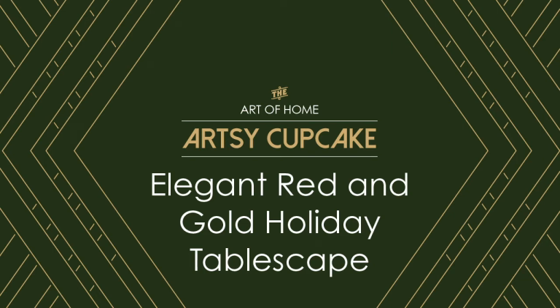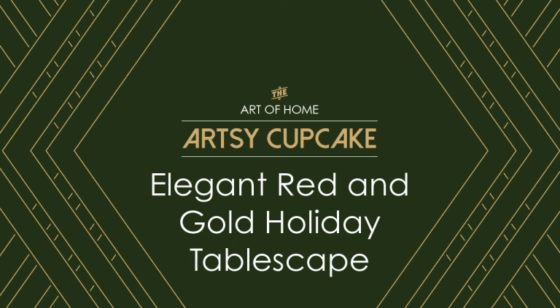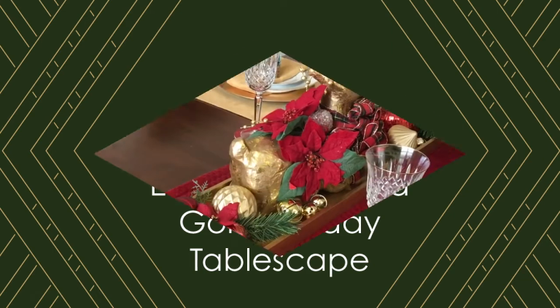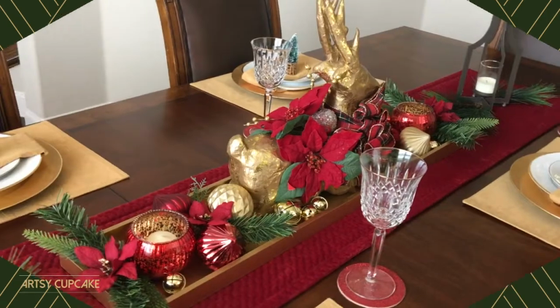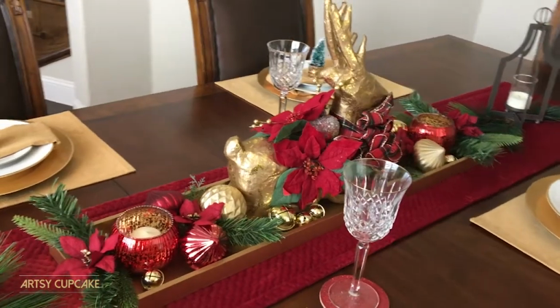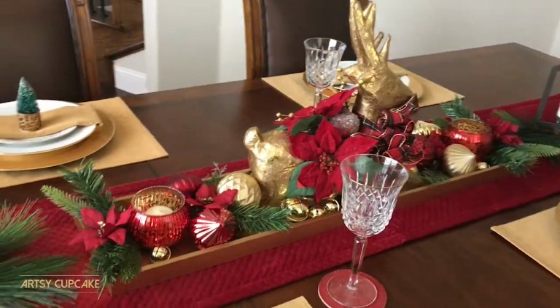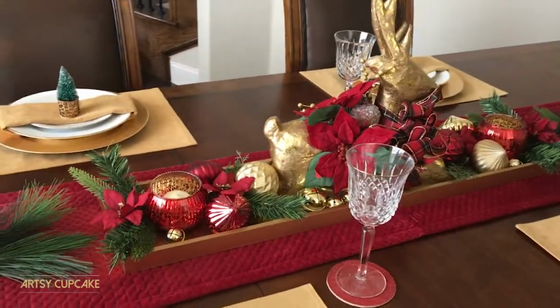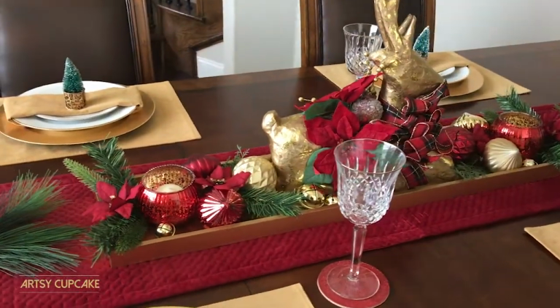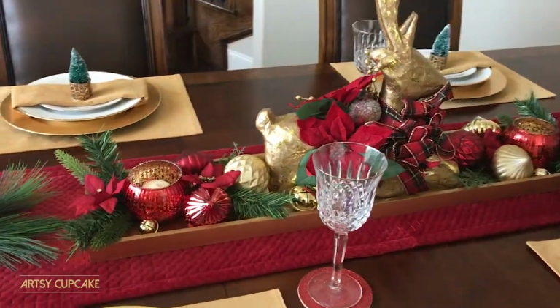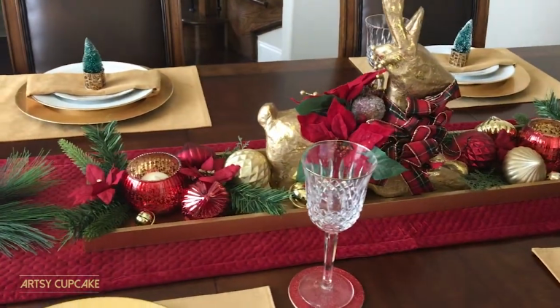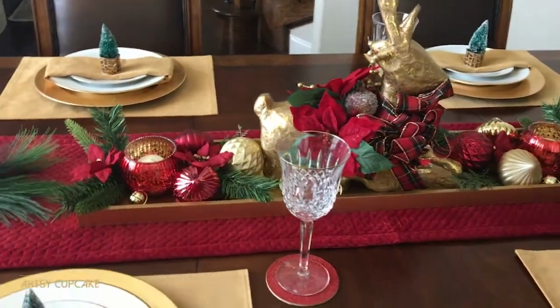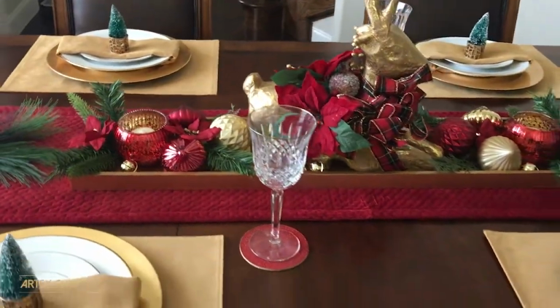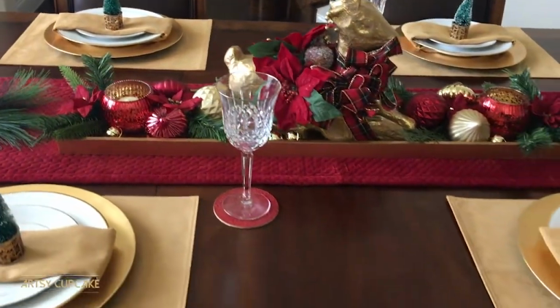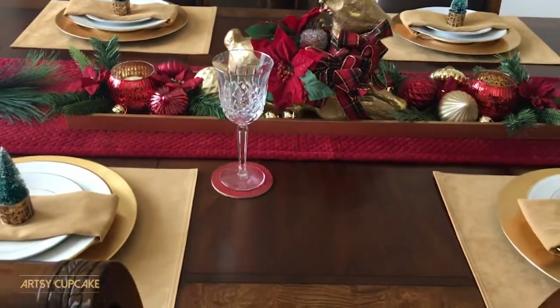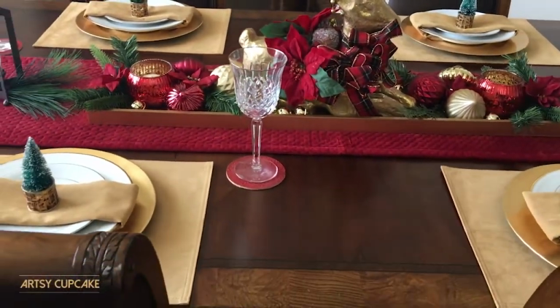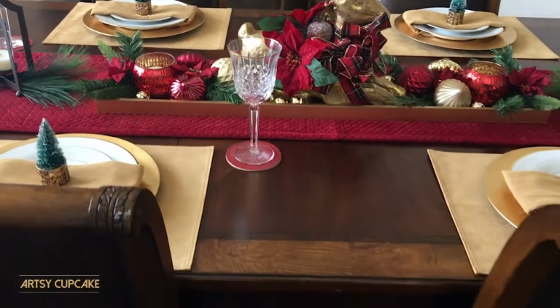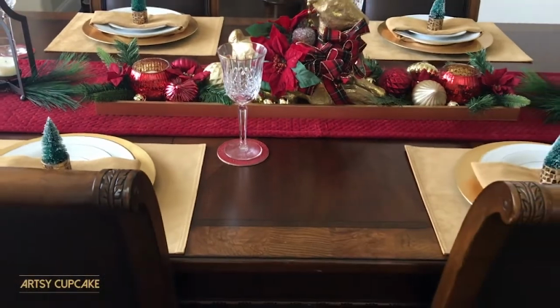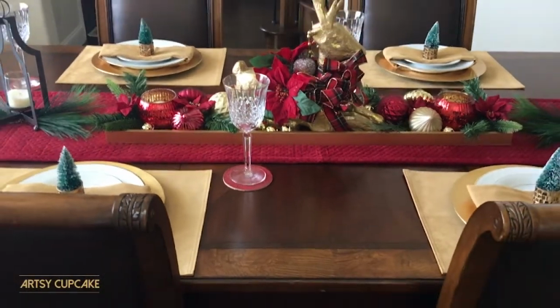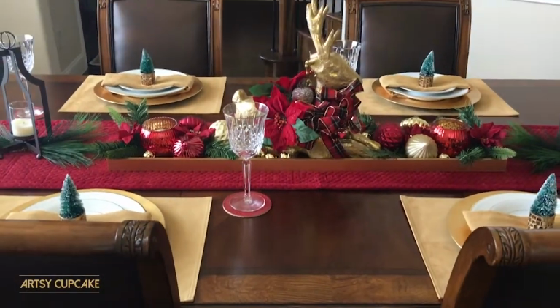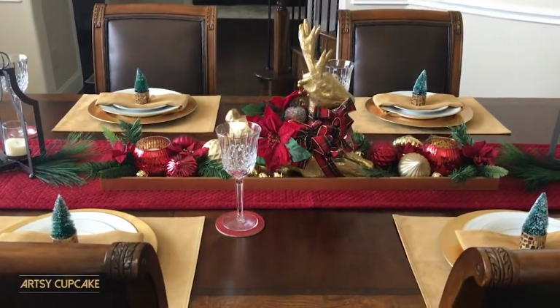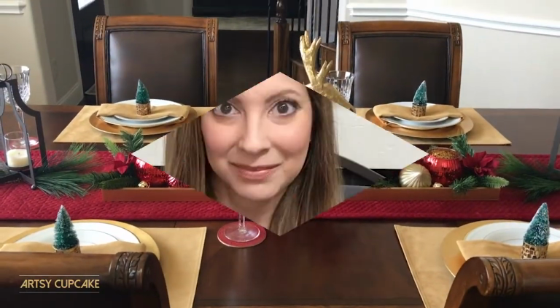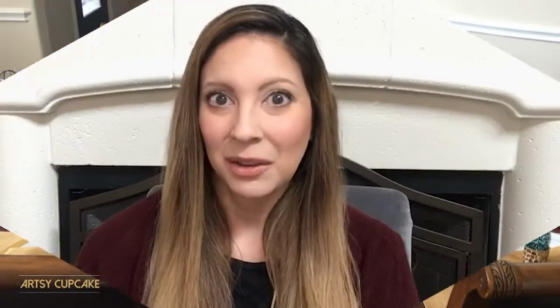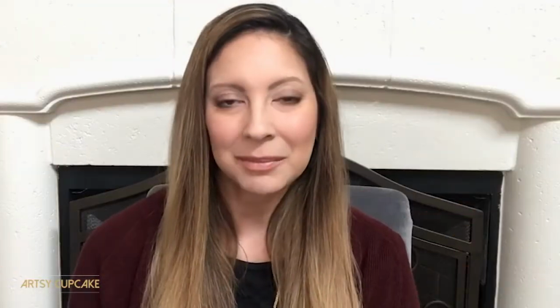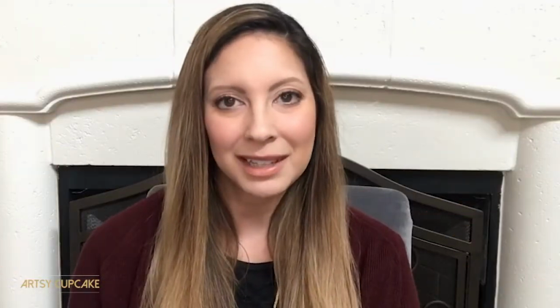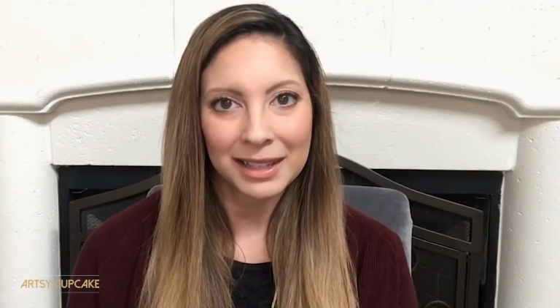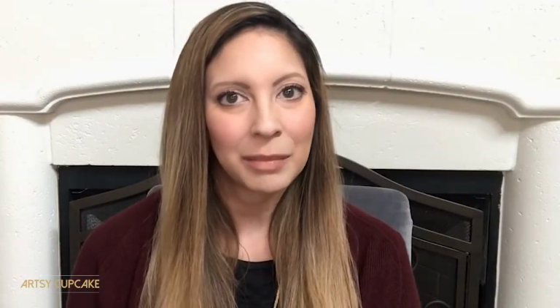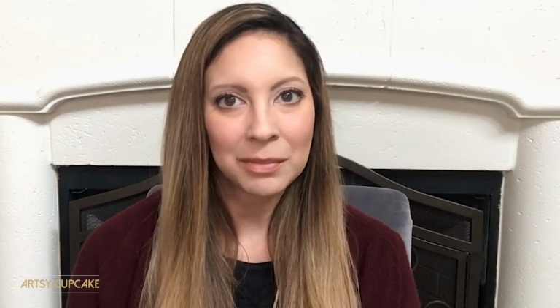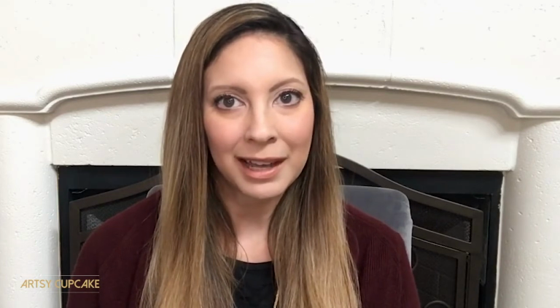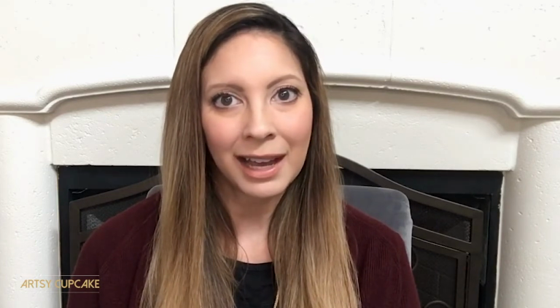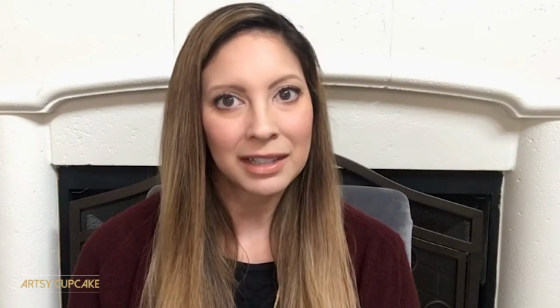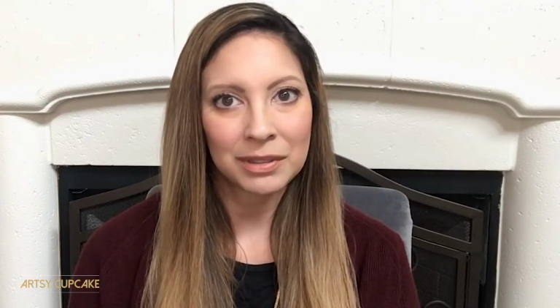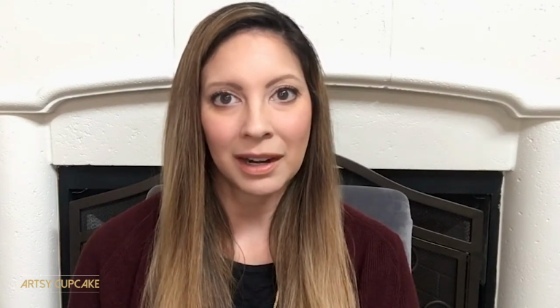Do you want to see how I created this beautiful red and gold holiday tablescape? Keep watching to find out exactly how I did it. Welcome to Artsy Cupcake — my name is Maria and I share tips on the art of life, home, health, and style.